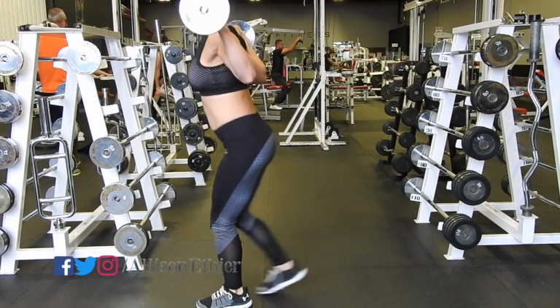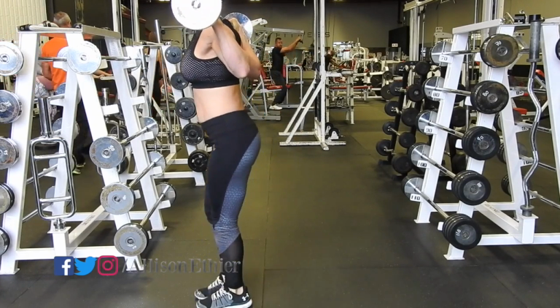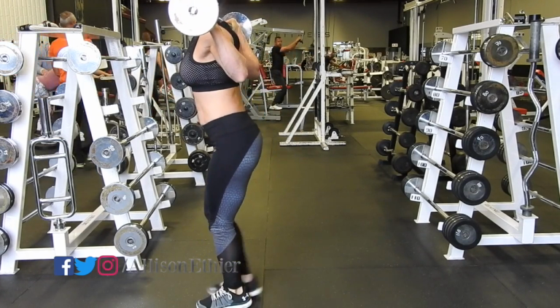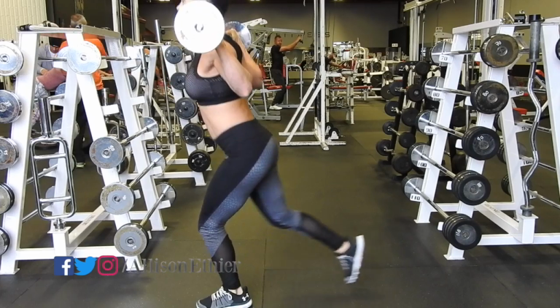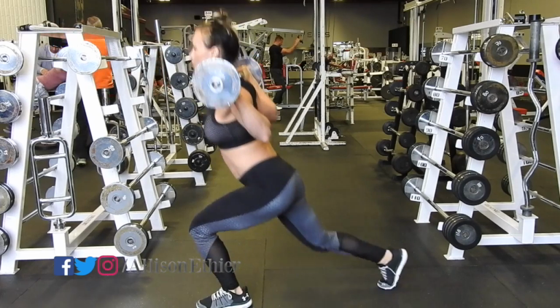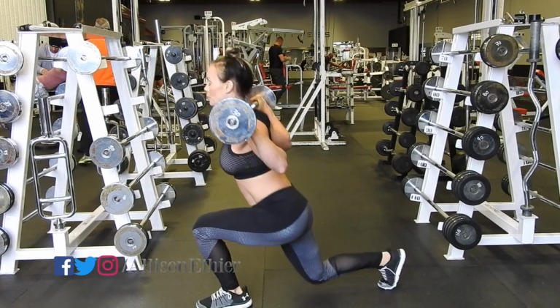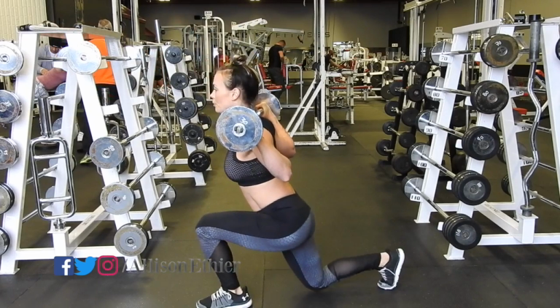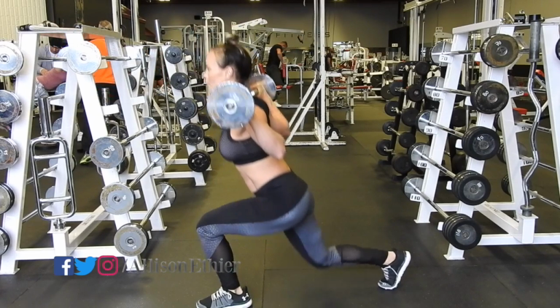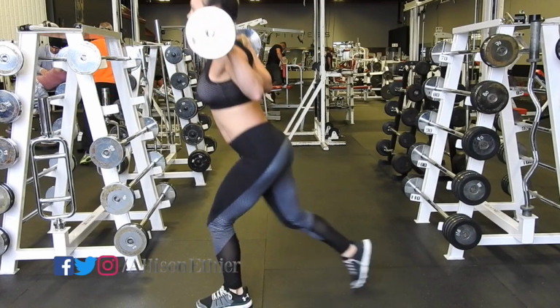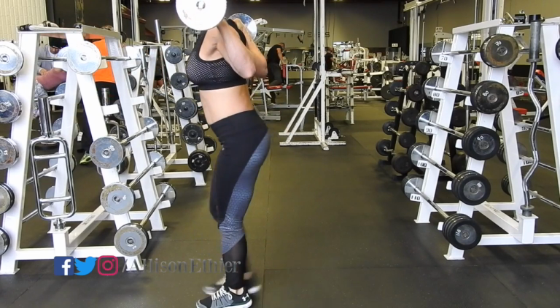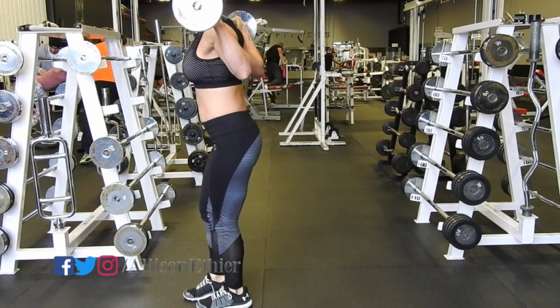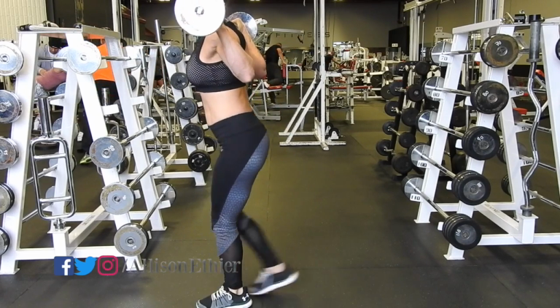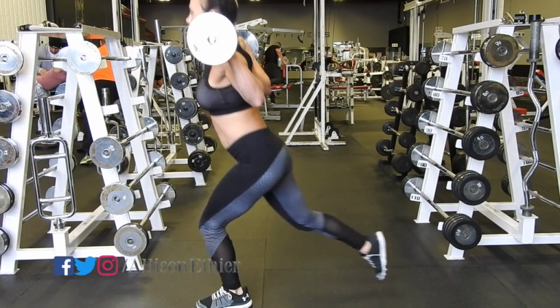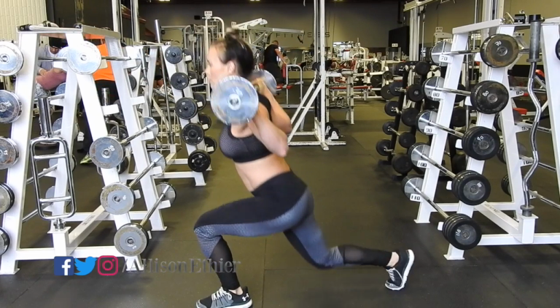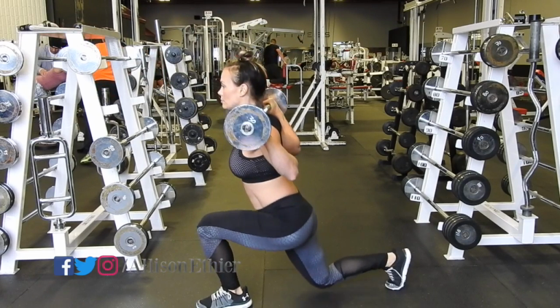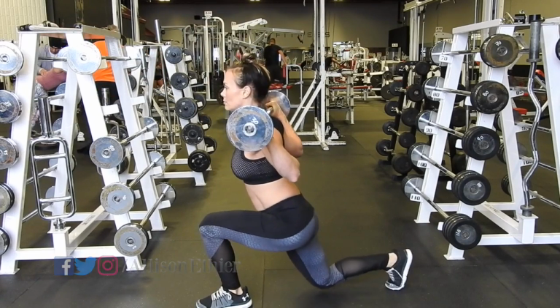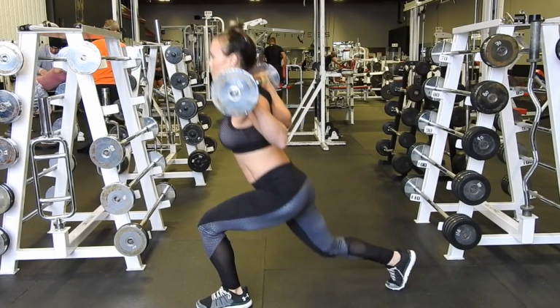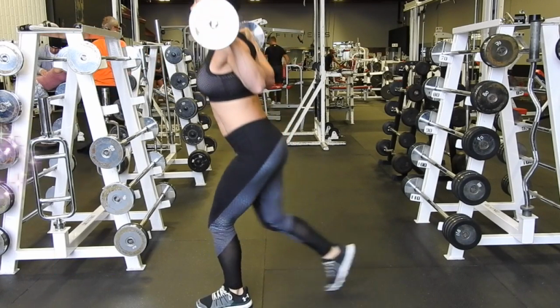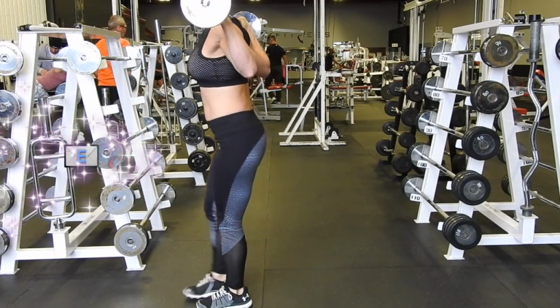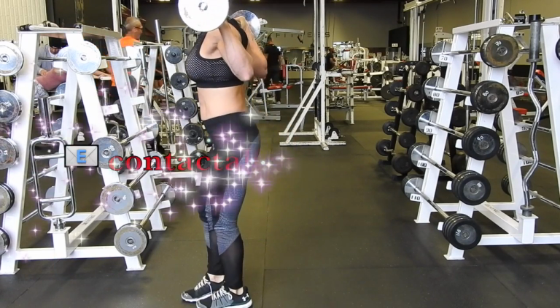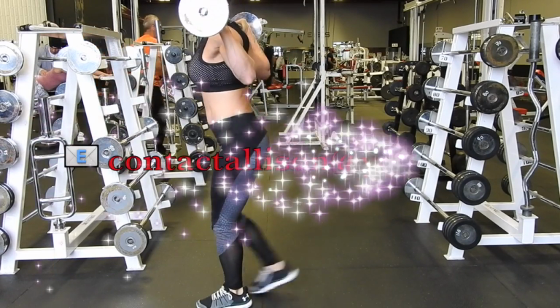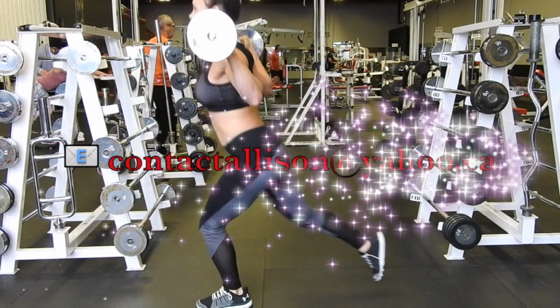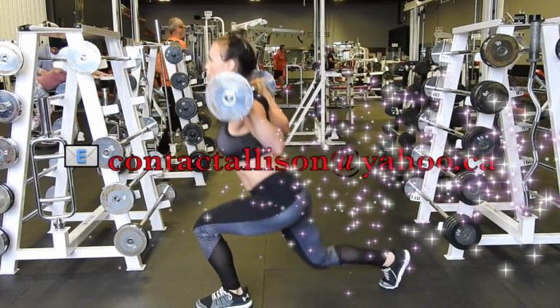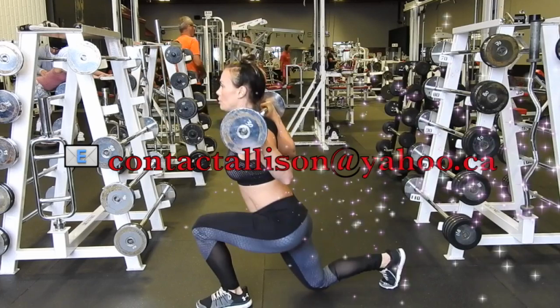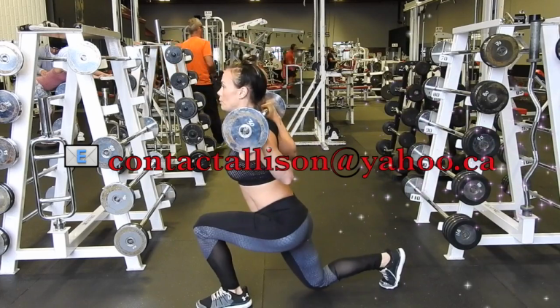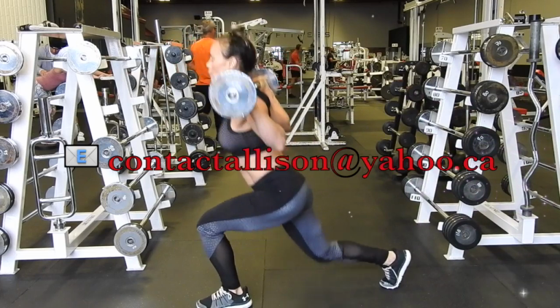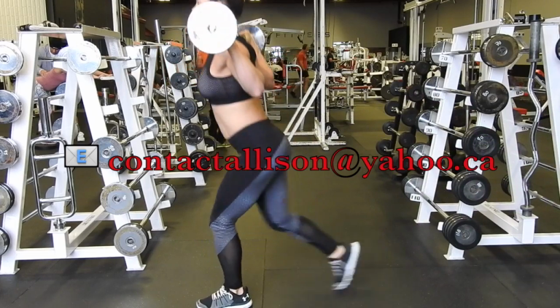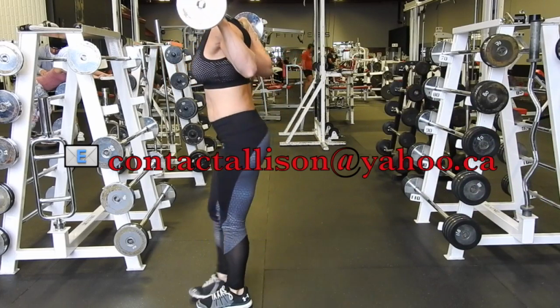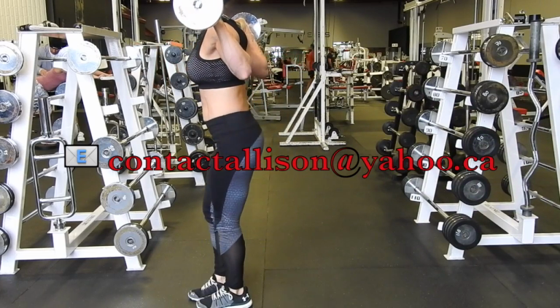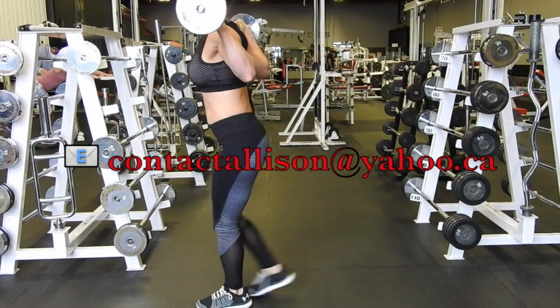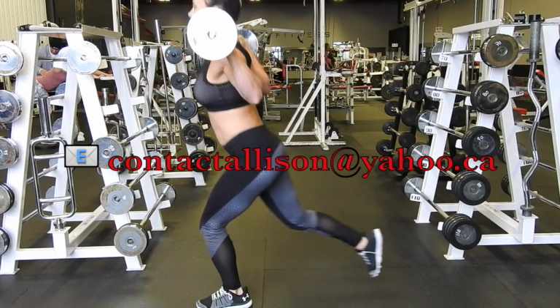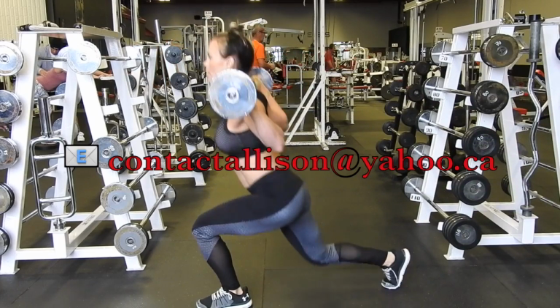Again: step back, sink down, chest tall, abs engaged, drive up through the bar, and repeat for the number of reps.